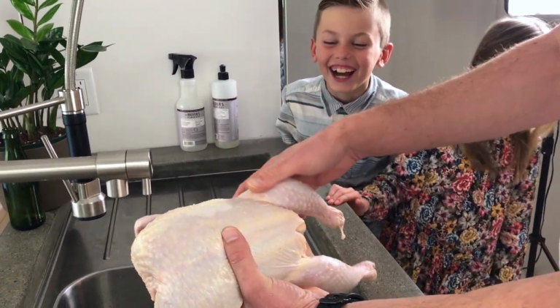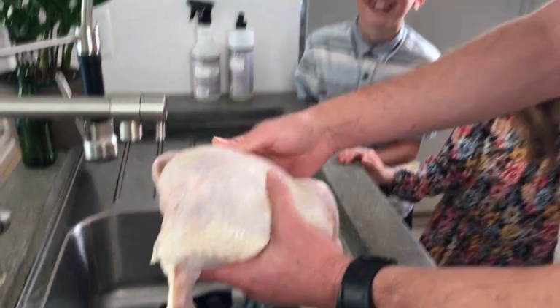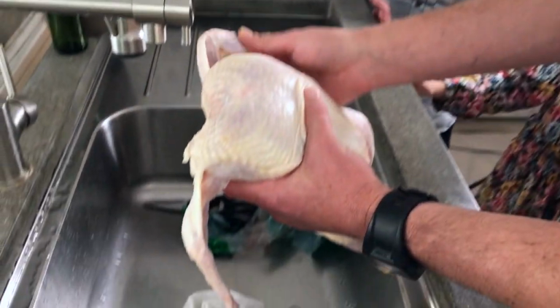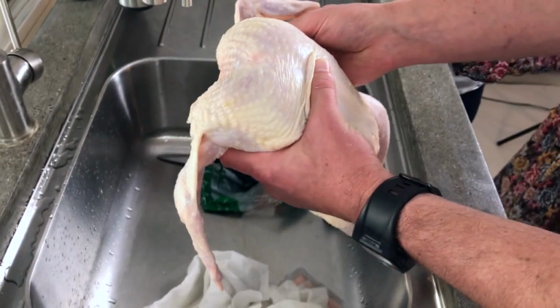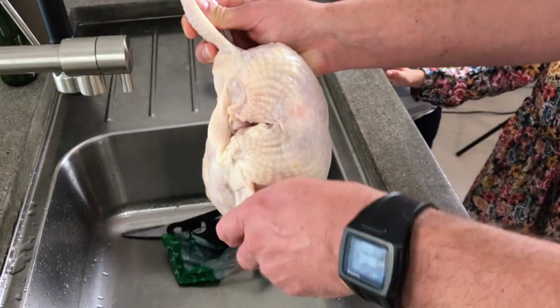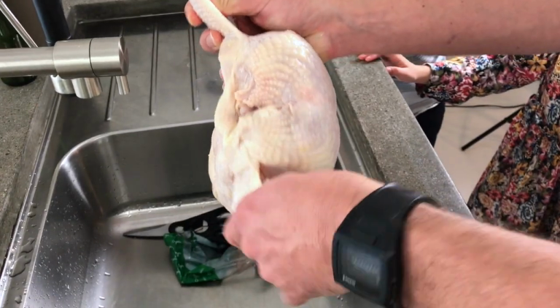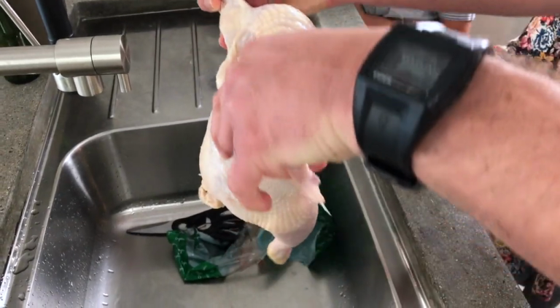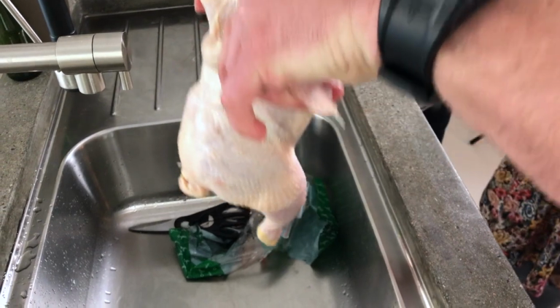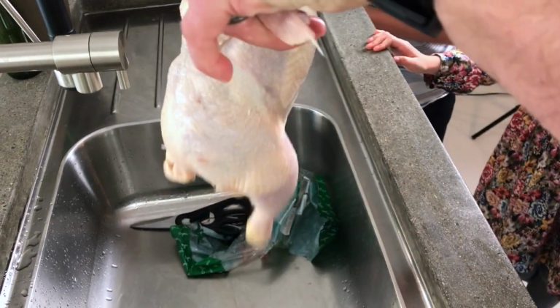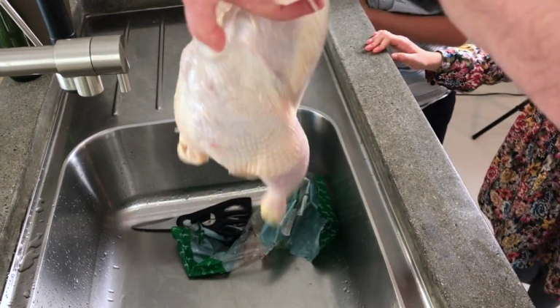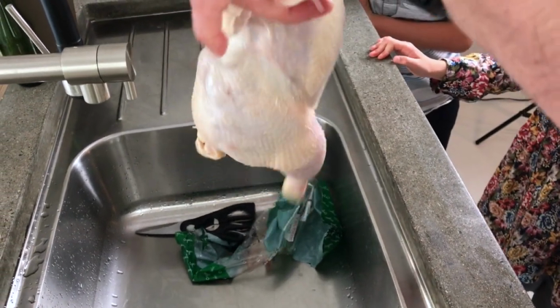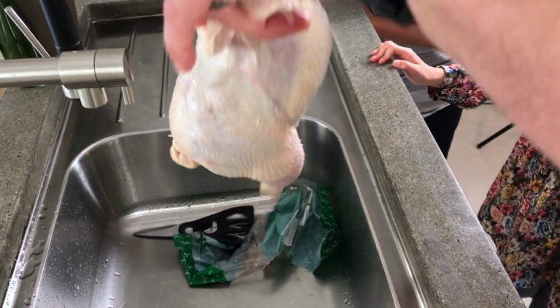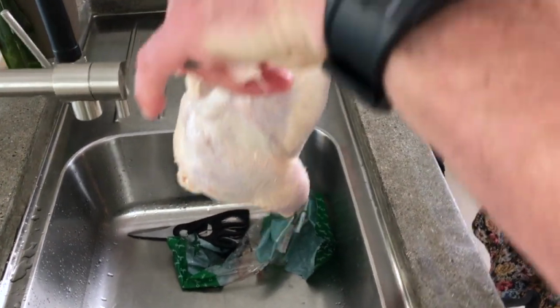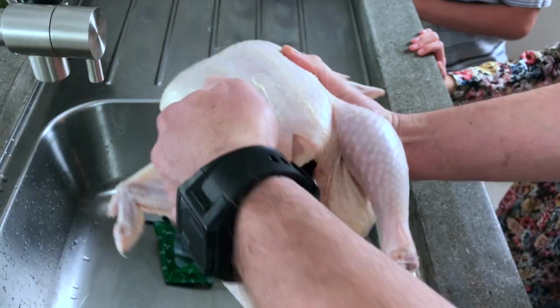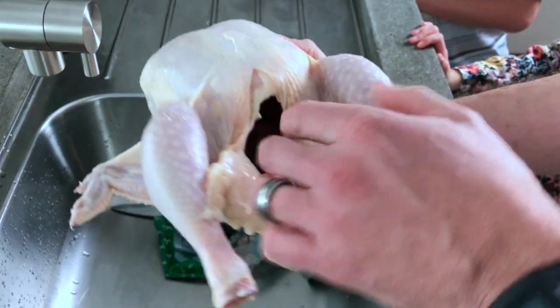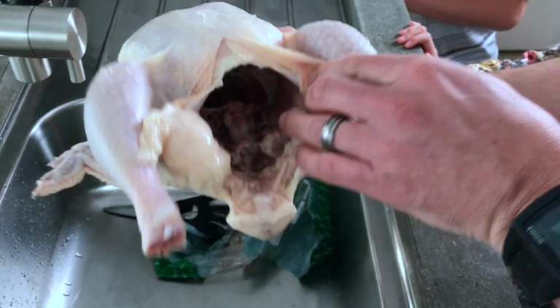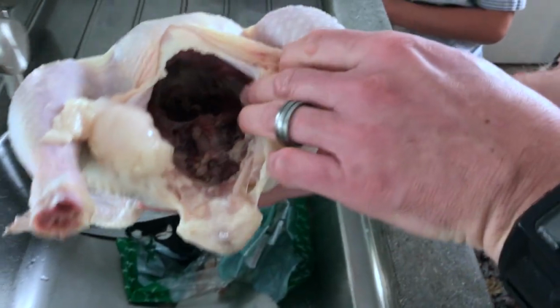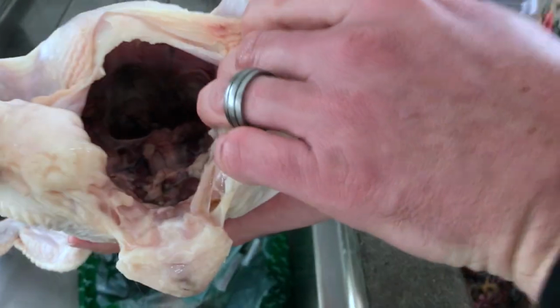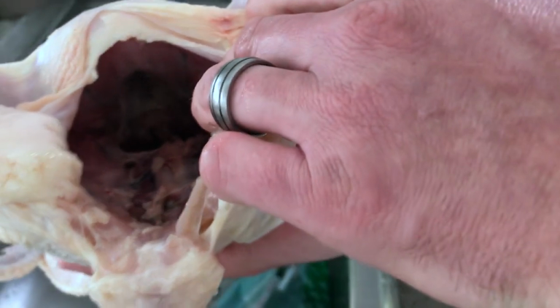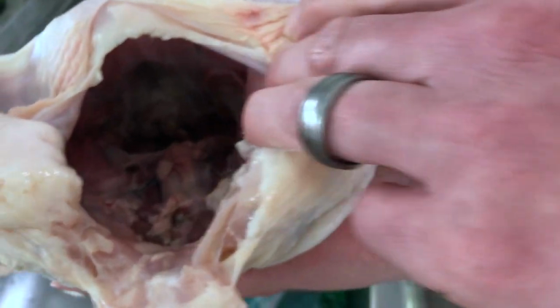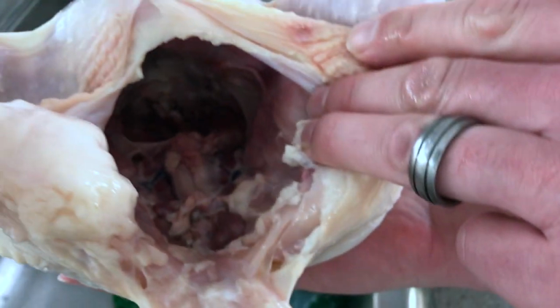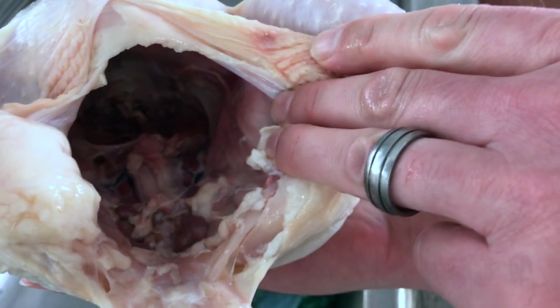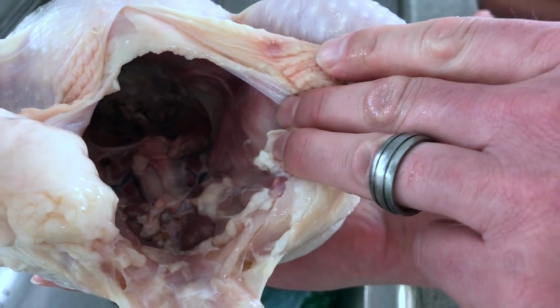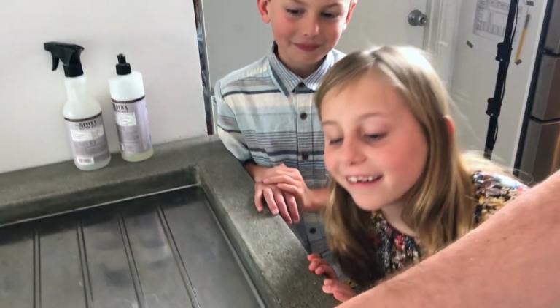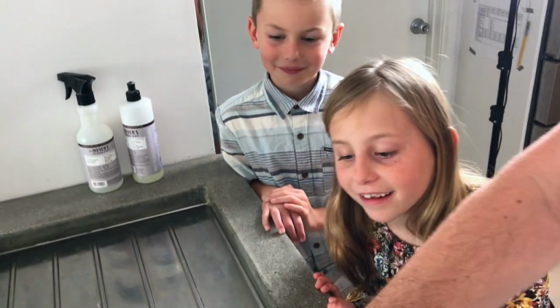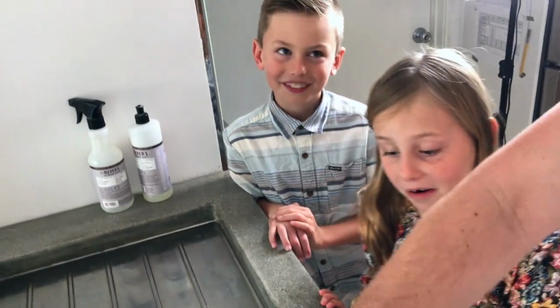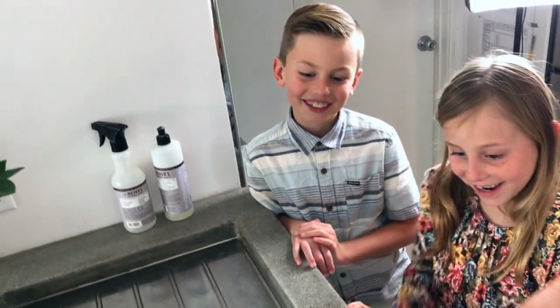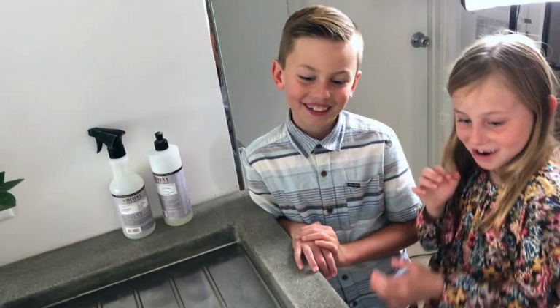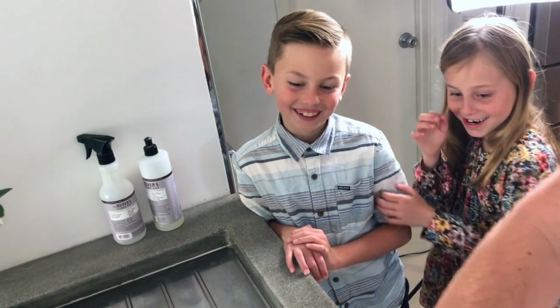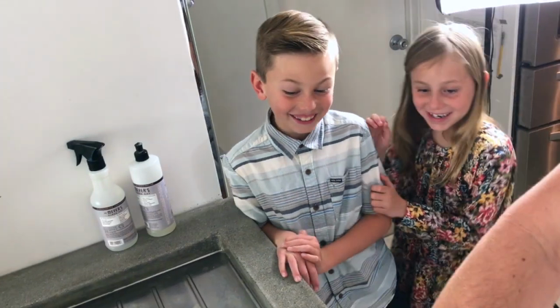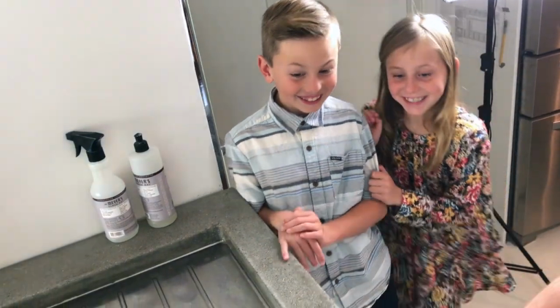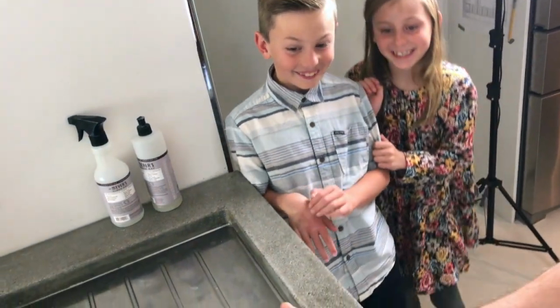I want to see the inside. Here's Mr. Chicken. There's the inside of the chicken. Anything in there? A few.